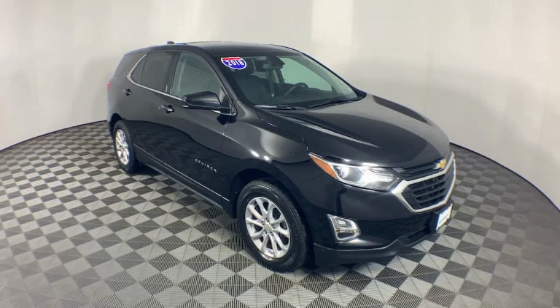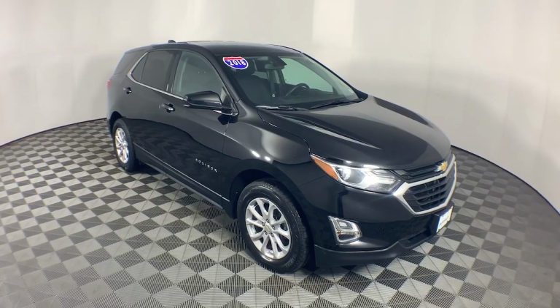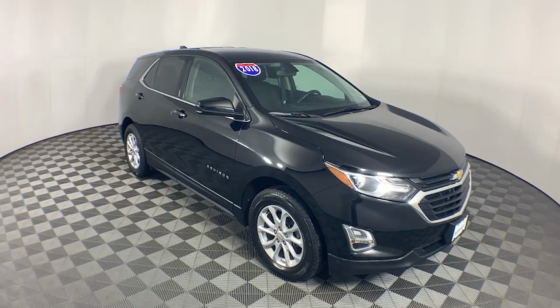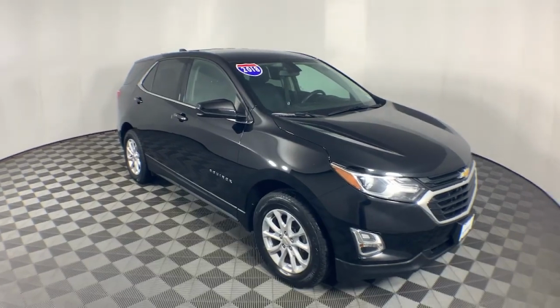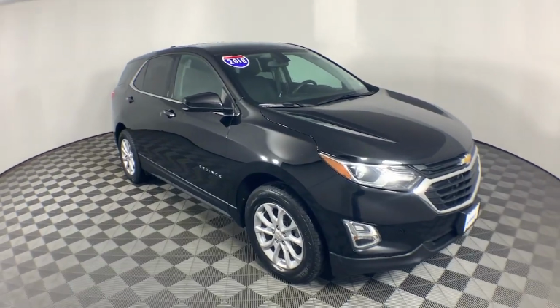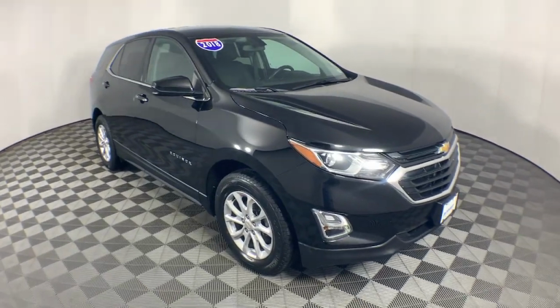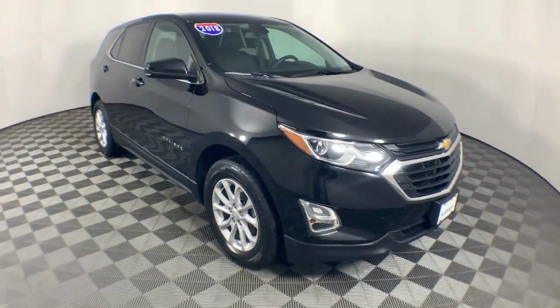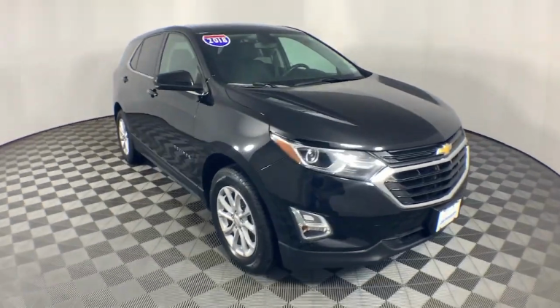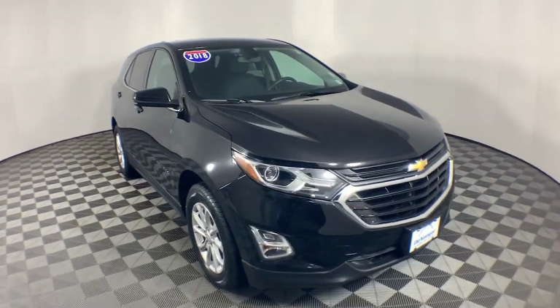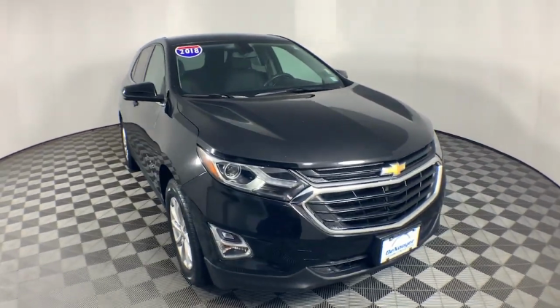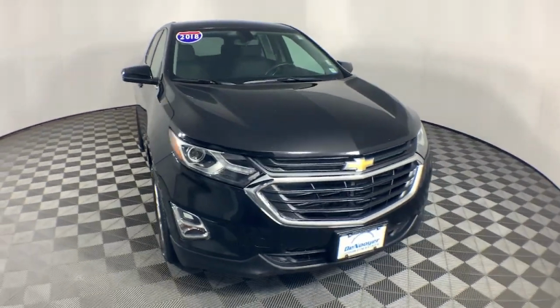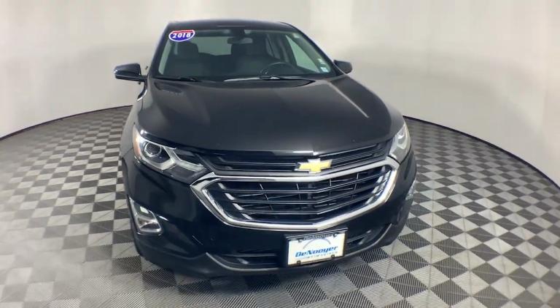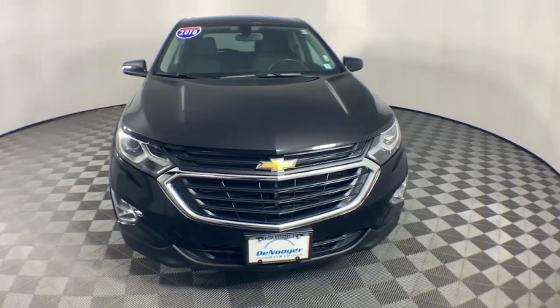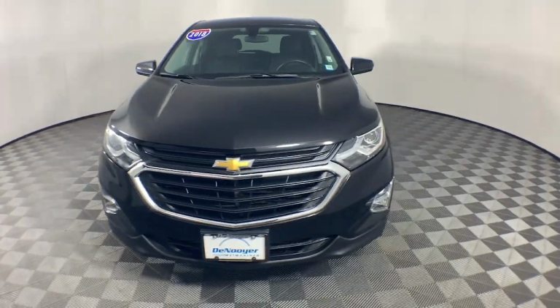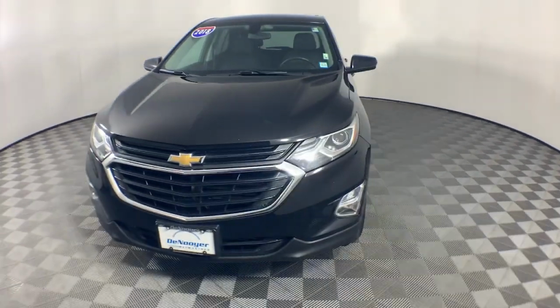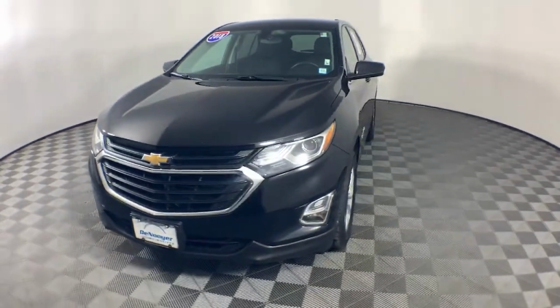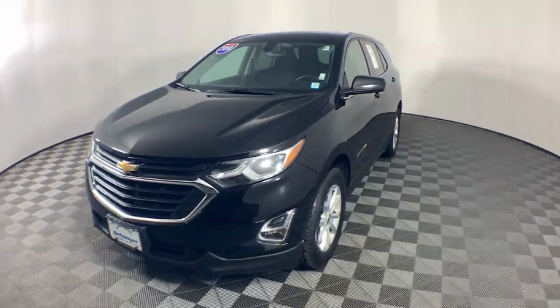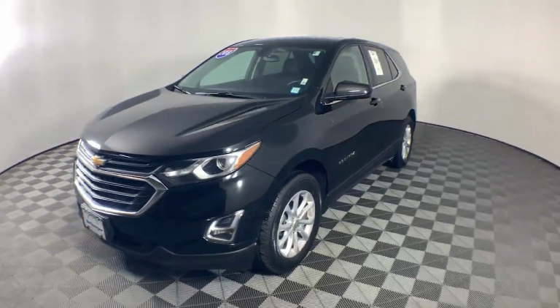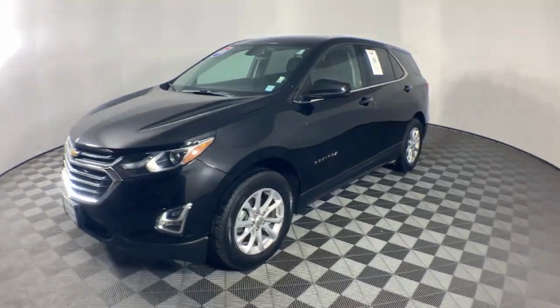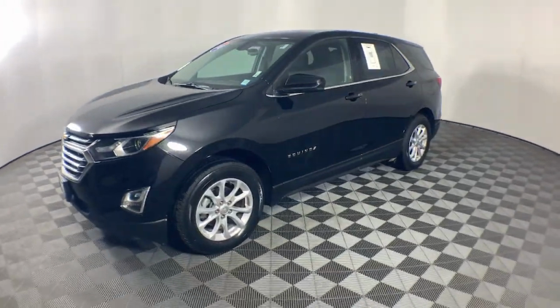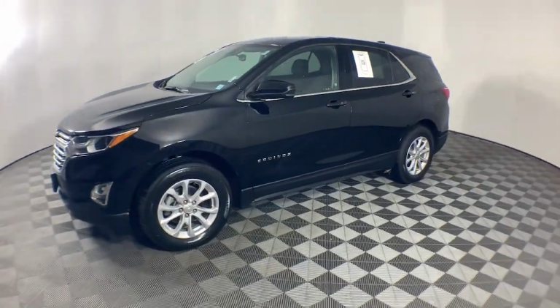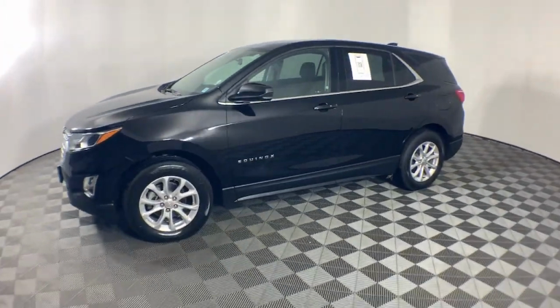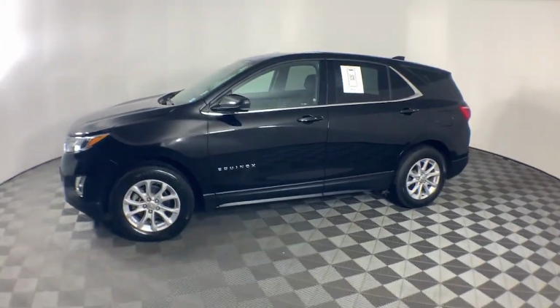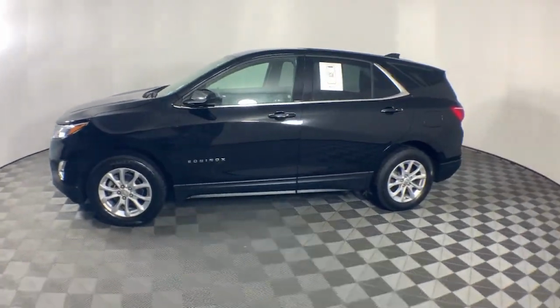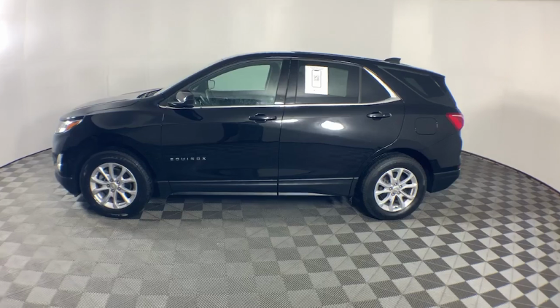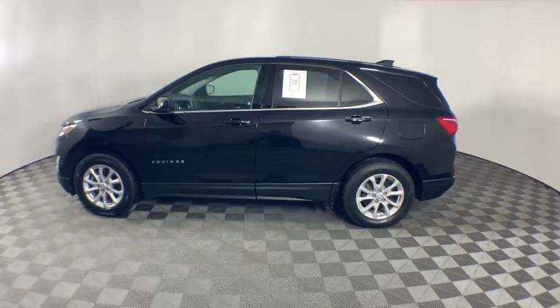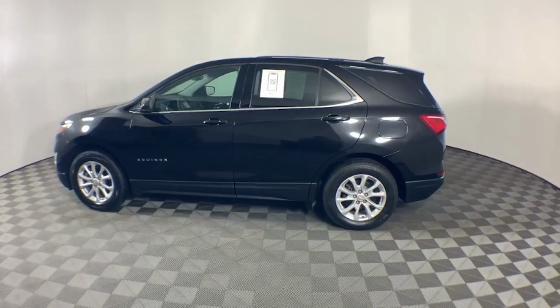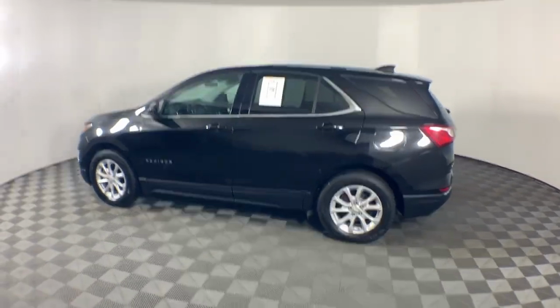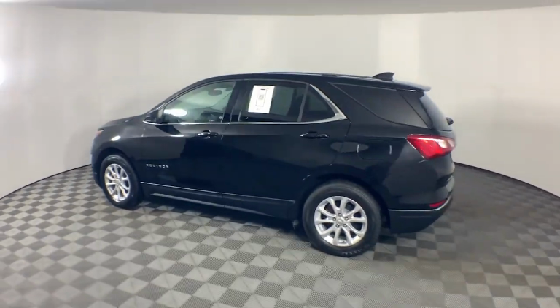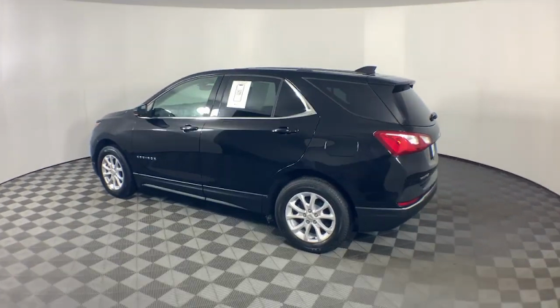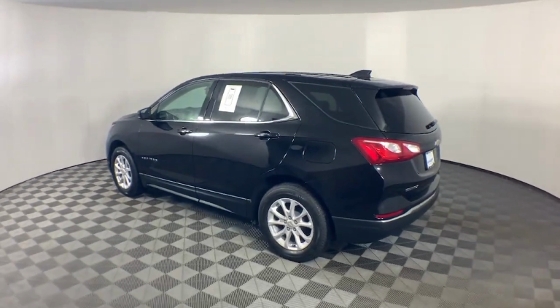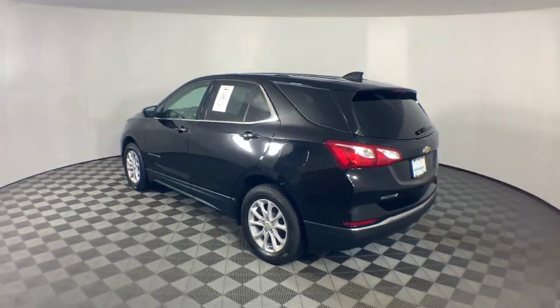Get acquainted with the 2018 Chevrolet Equinox. With less than 90,000 miles on the odometer, this vehicle provides excellent value. The Chevrolet Equinox — the small SUV with a big spirit of adventure.